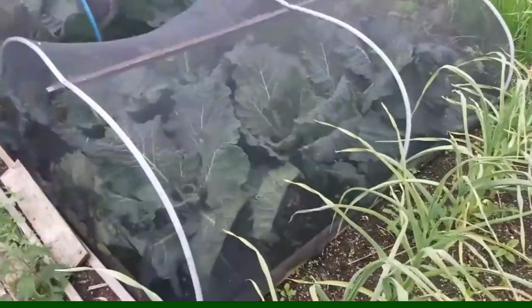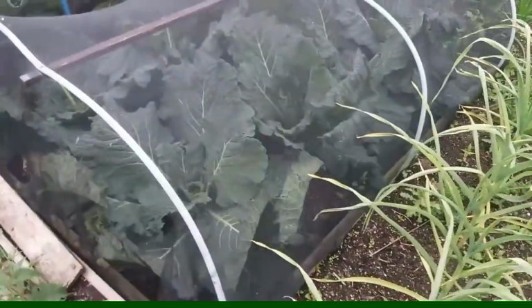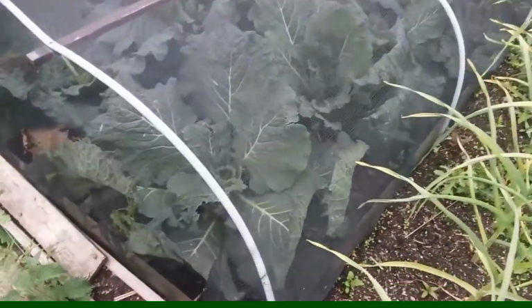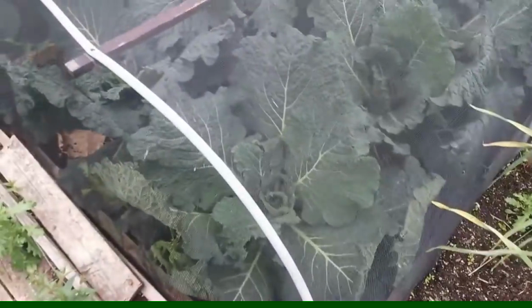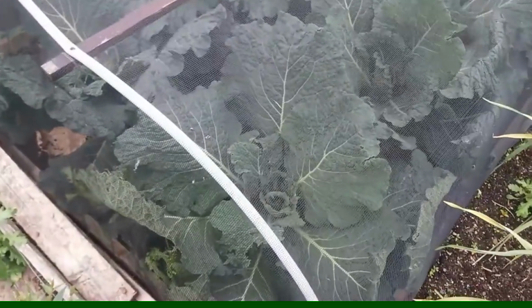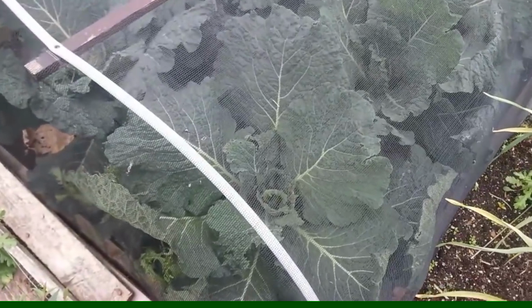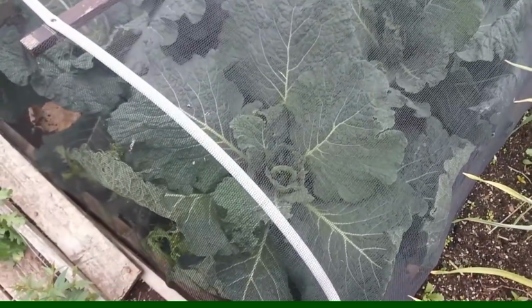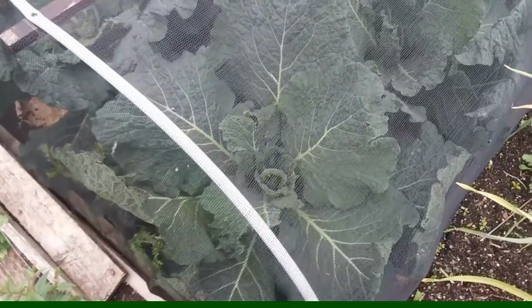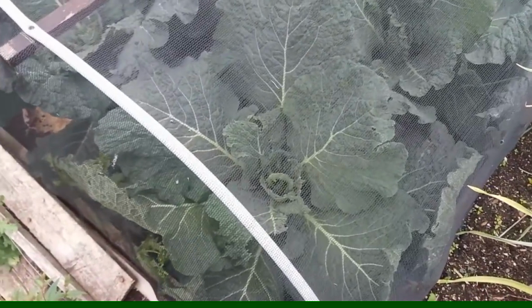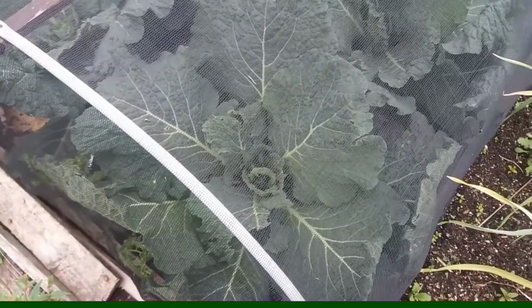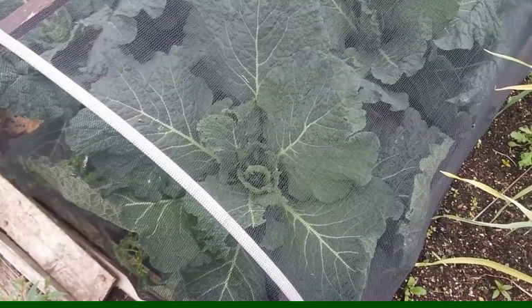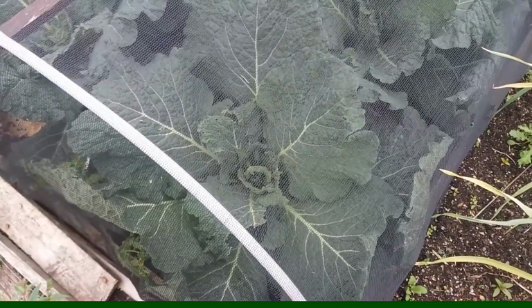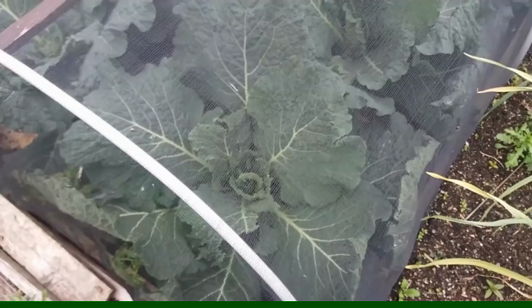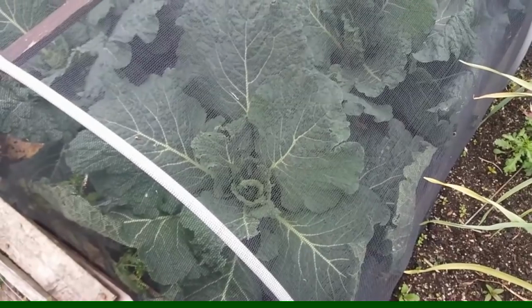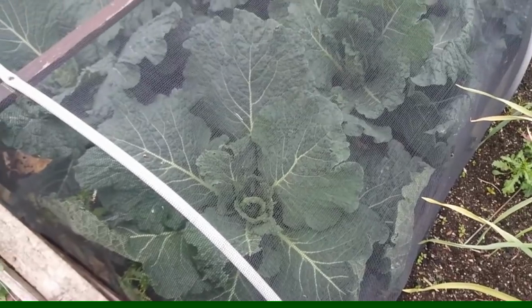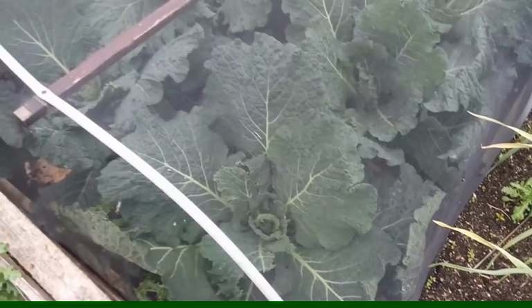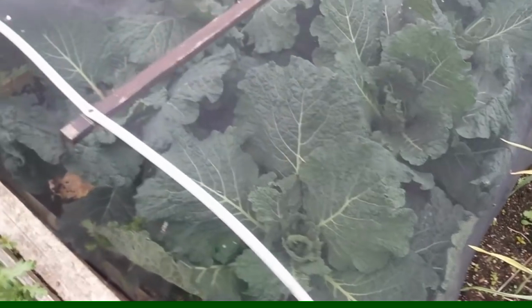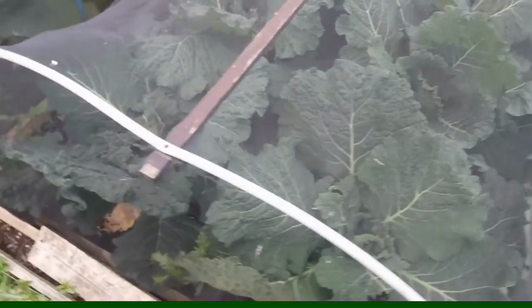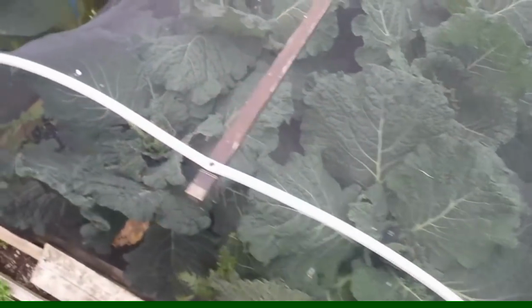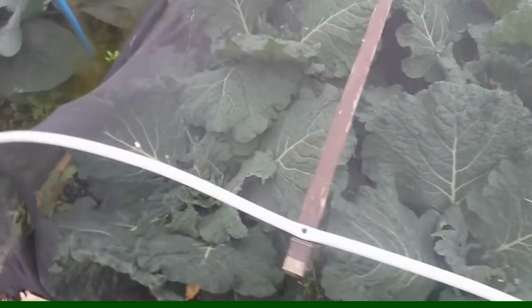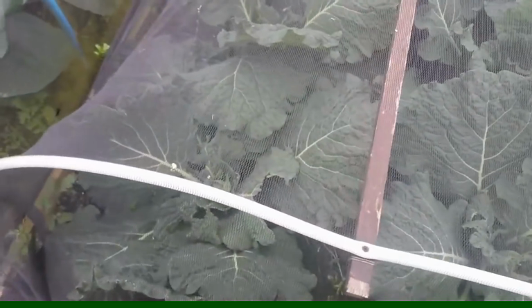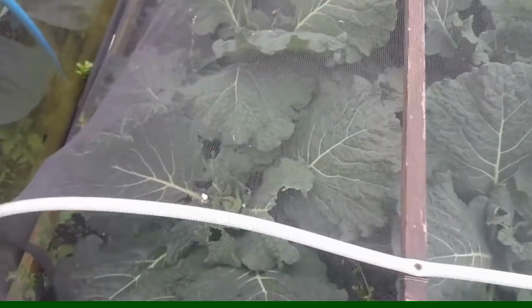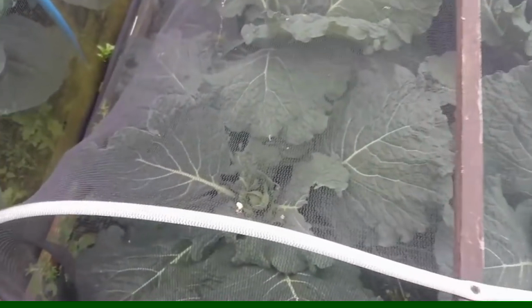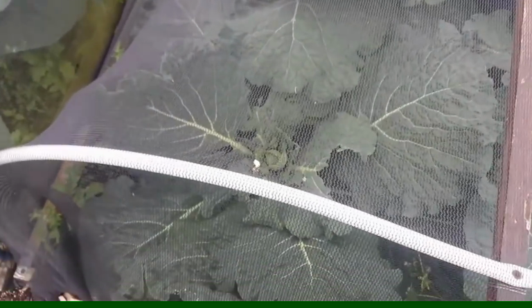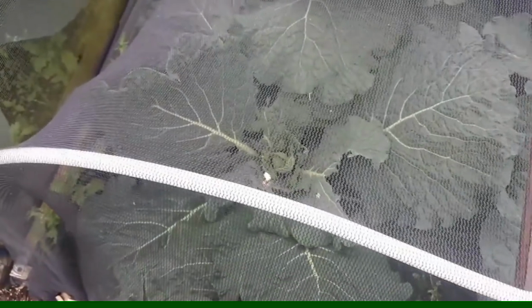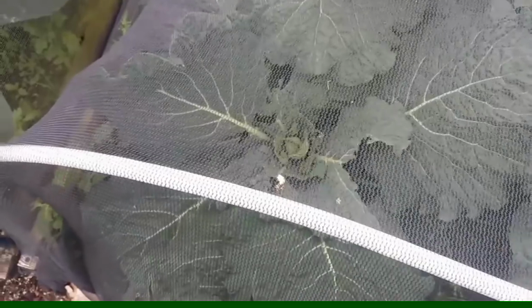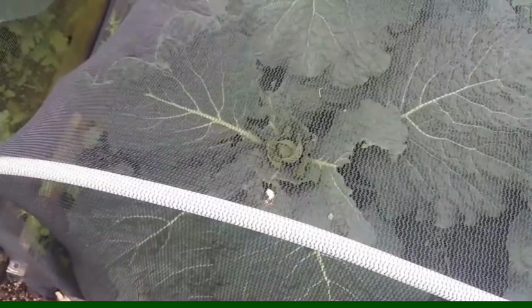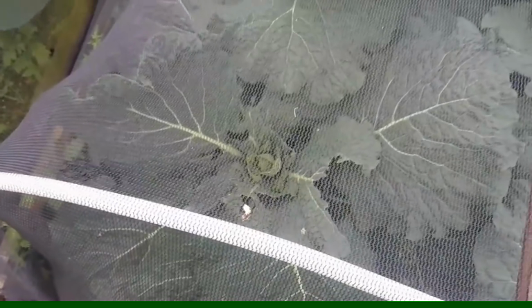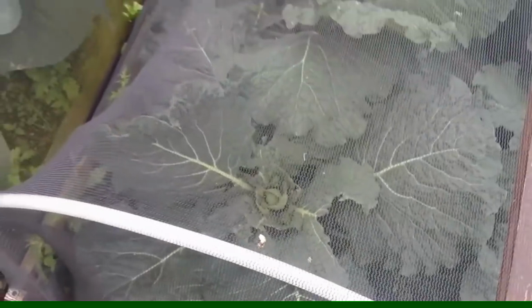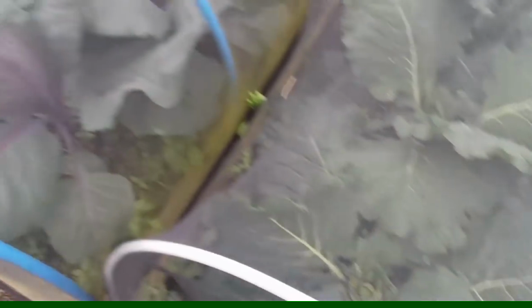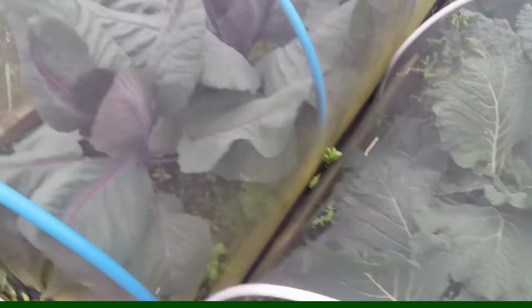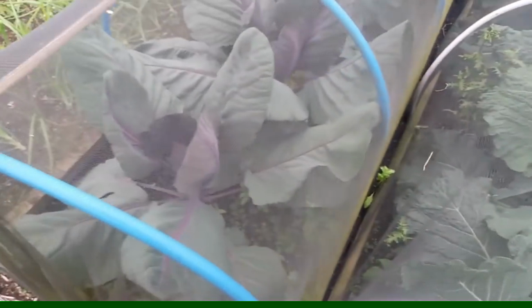So there you go. These are the Savoys — I think we've had a bit of slug damage with all the rain. They must have been hiding — all the slugs — with no rain for about a month, and as soon as it rained they just came out in abundance. So we'll see how they get on — that's all you can do.